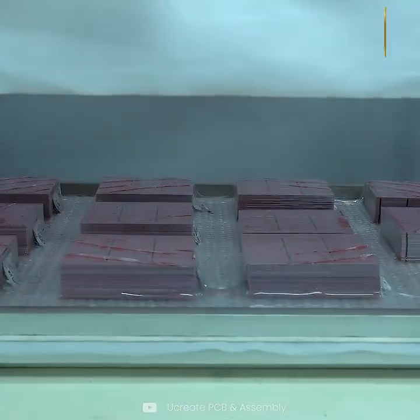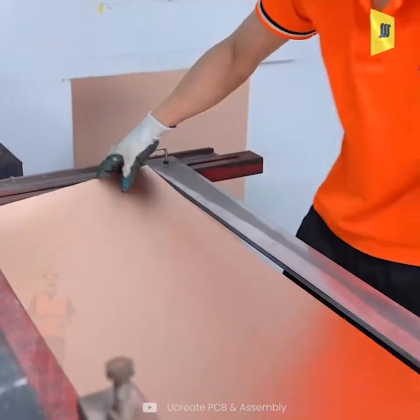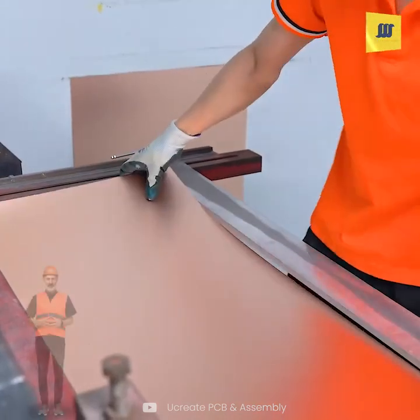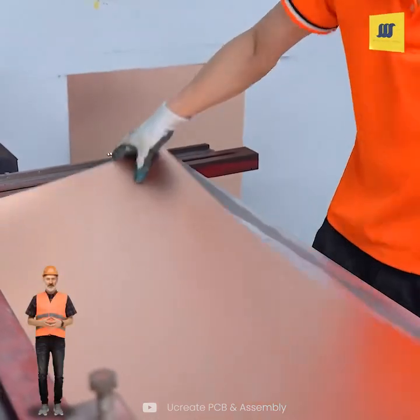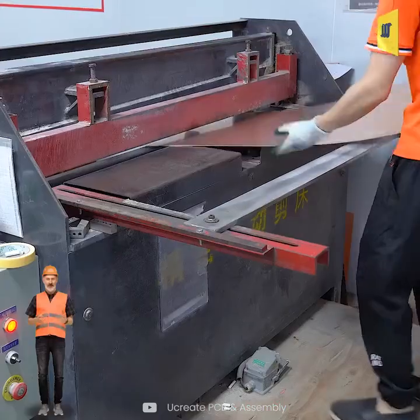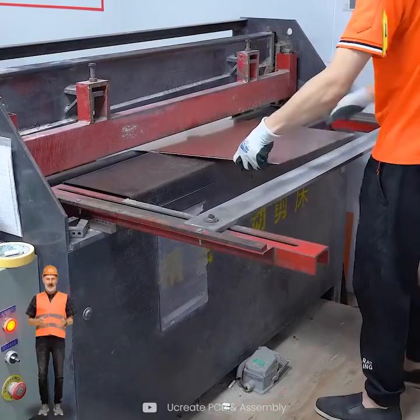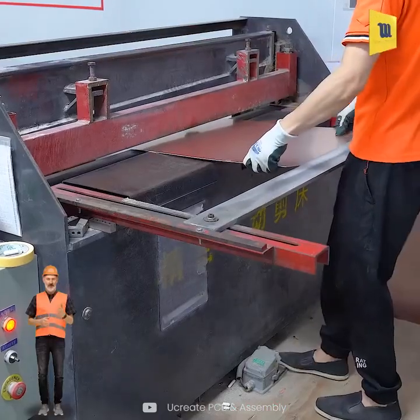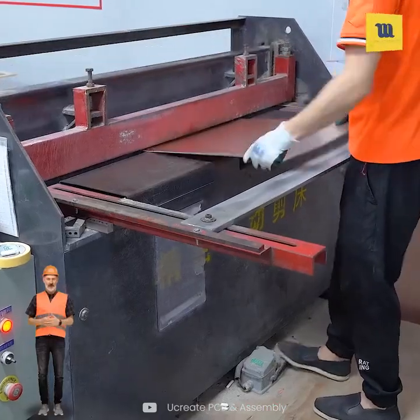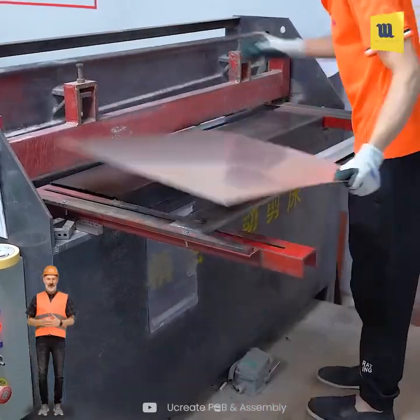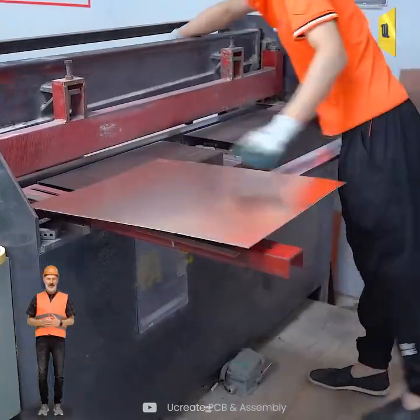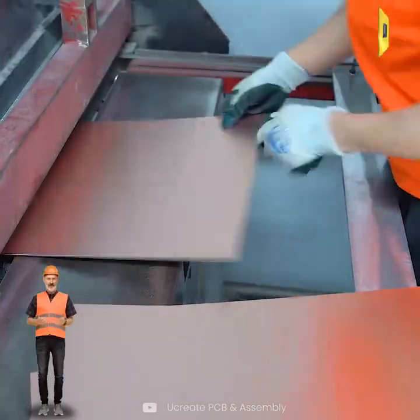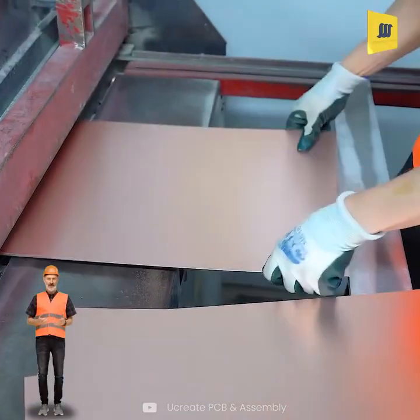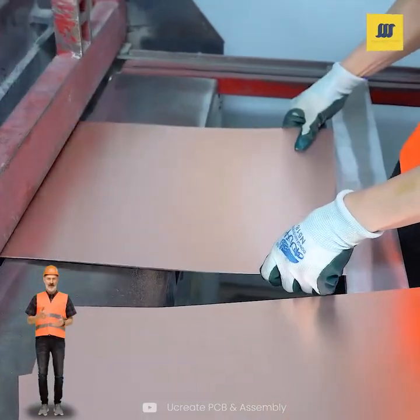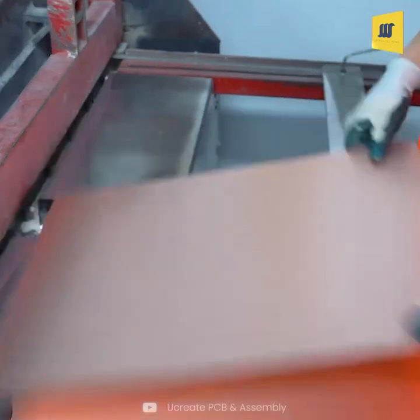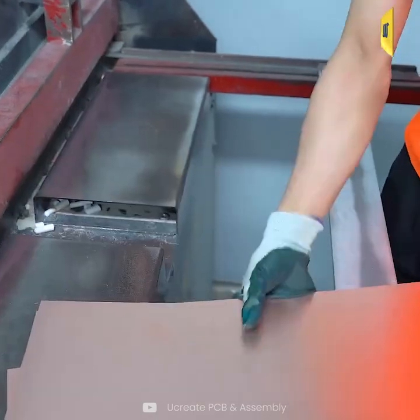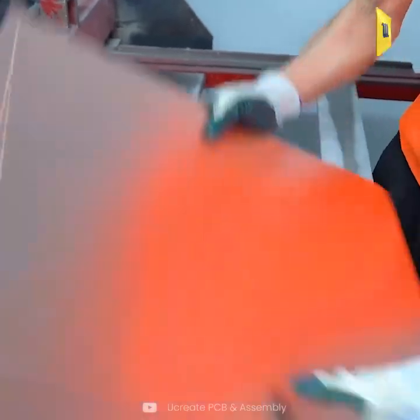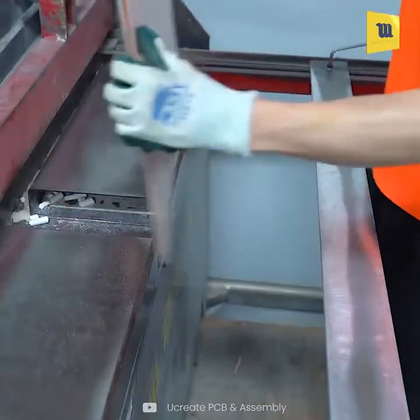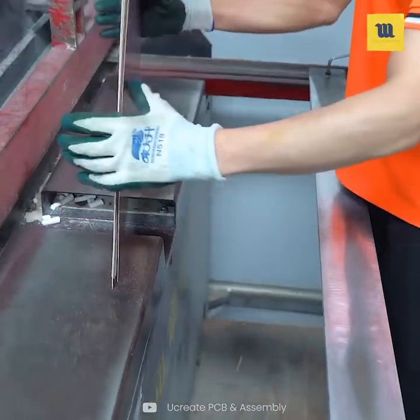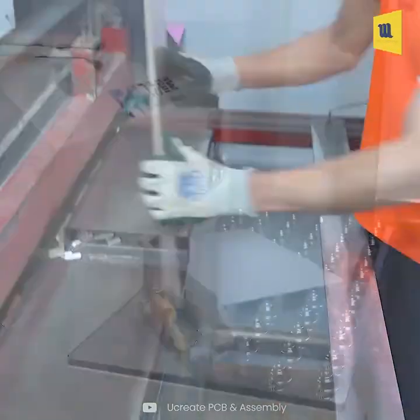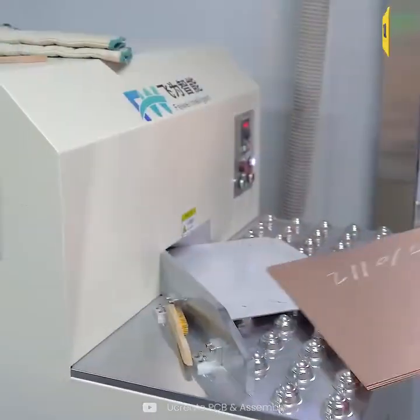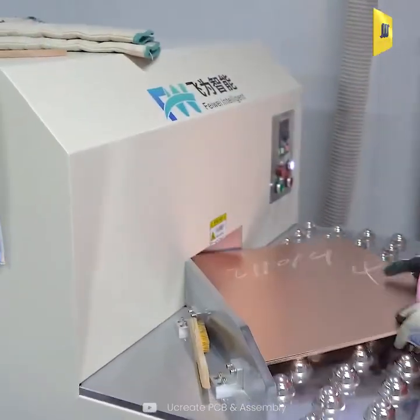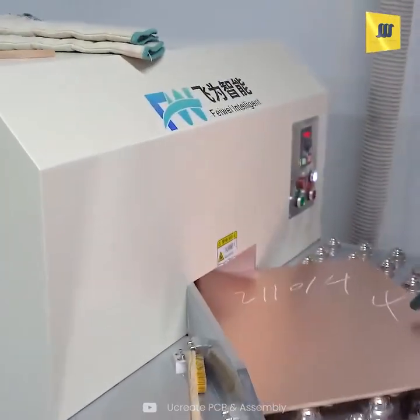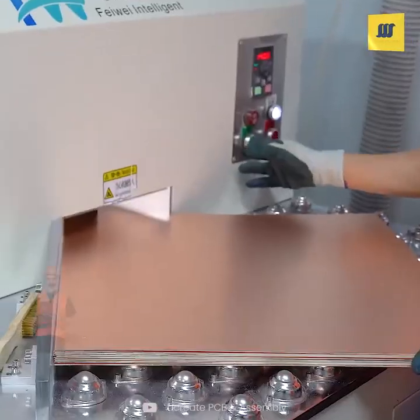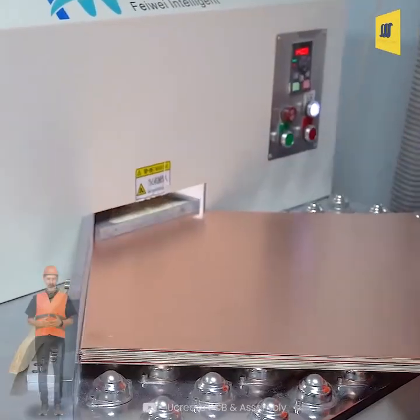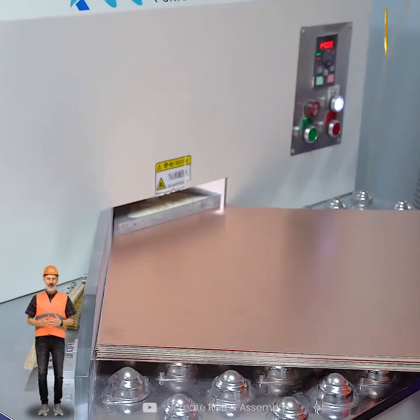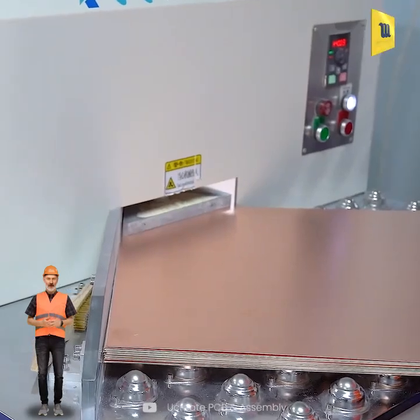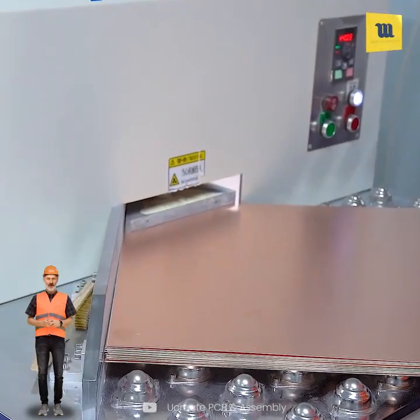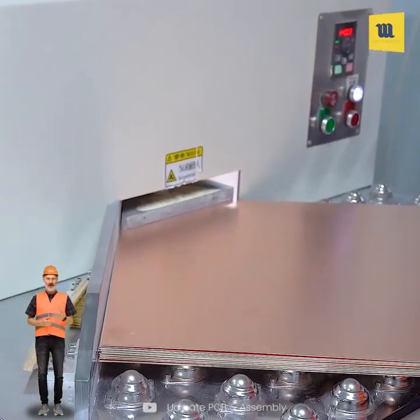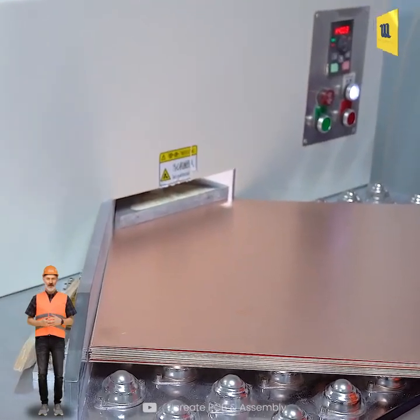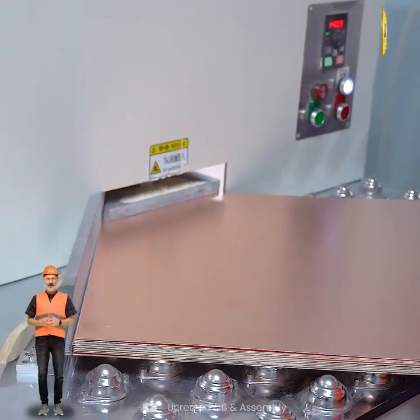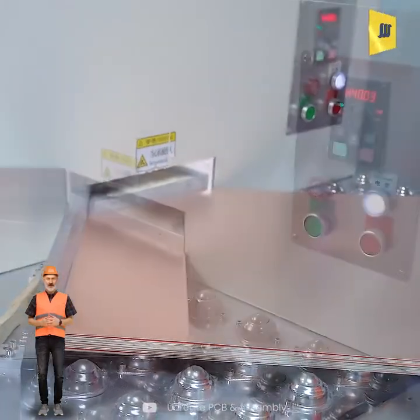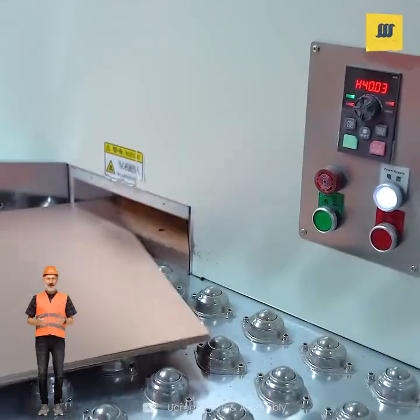The process starts with cutting the copper clad laminate and other materials as required. Next, the corners of the laminate are carefully rounded to prevent sharp edges.